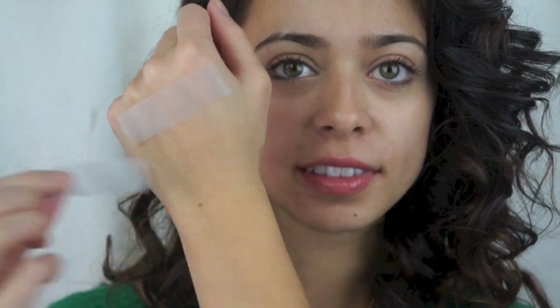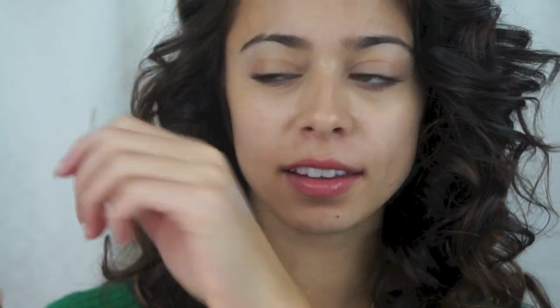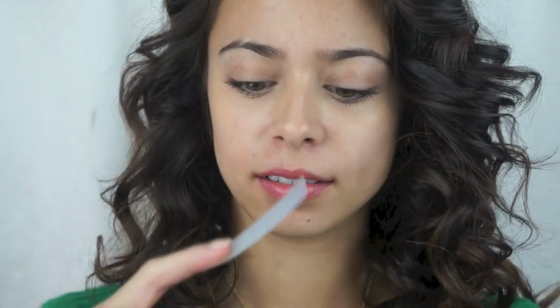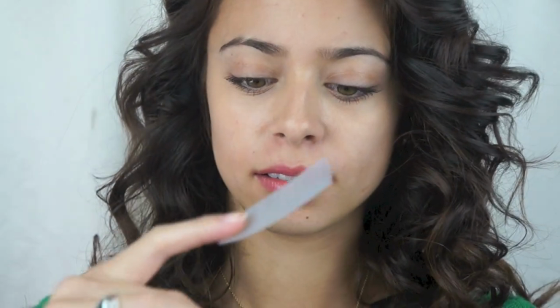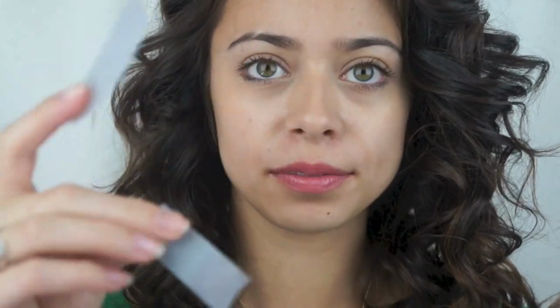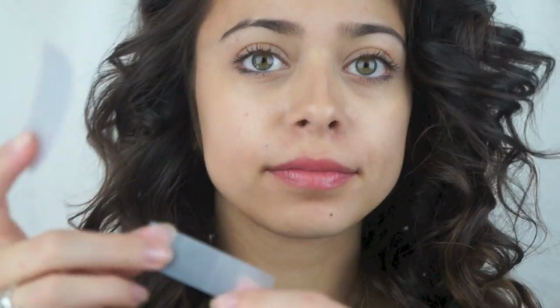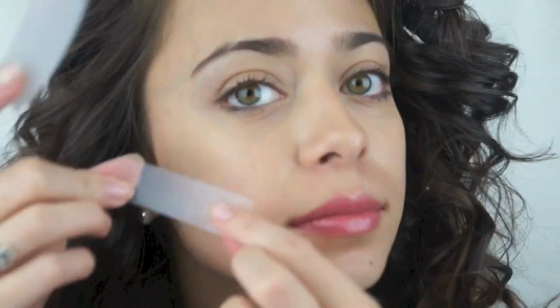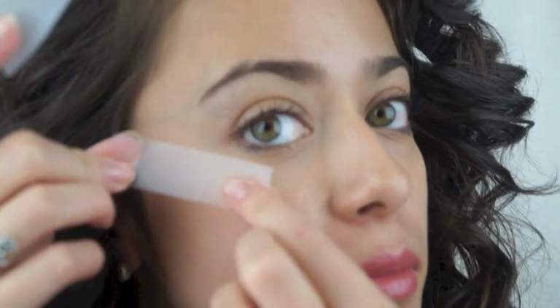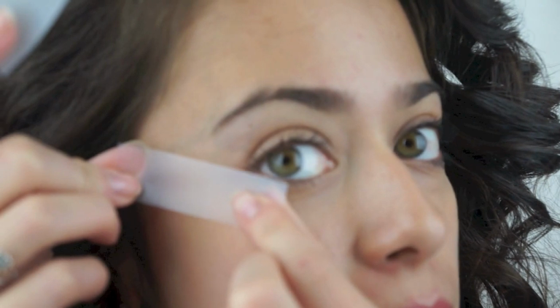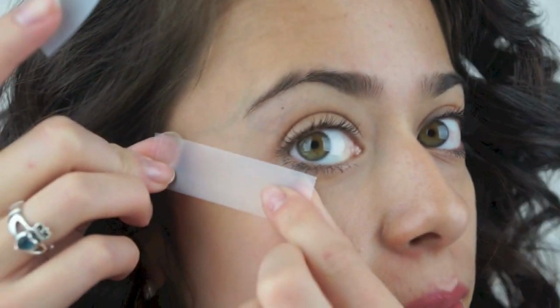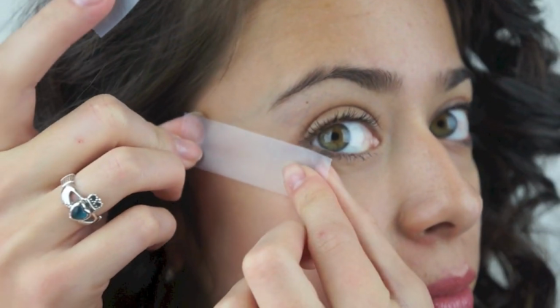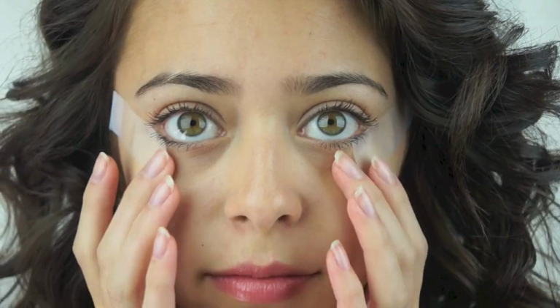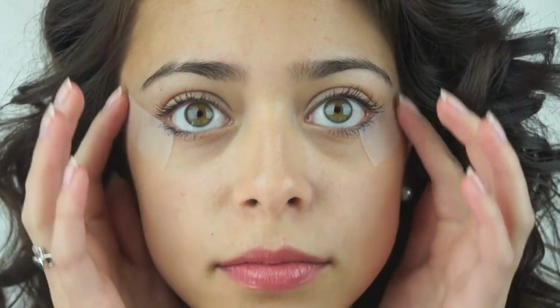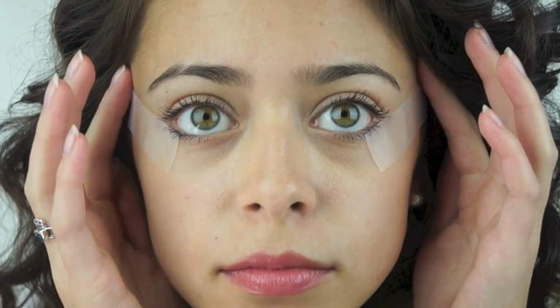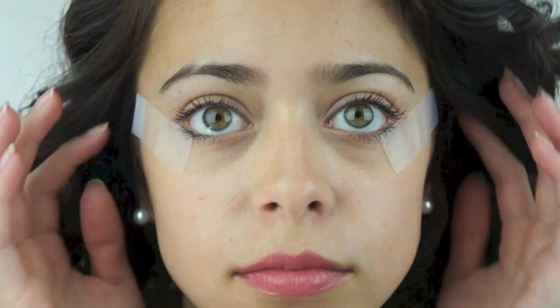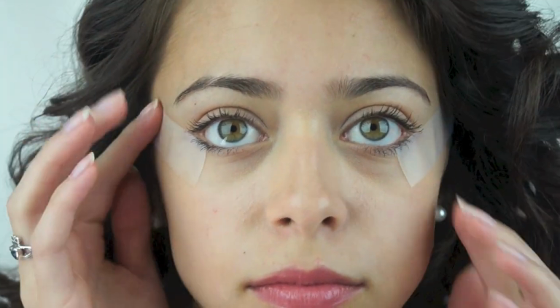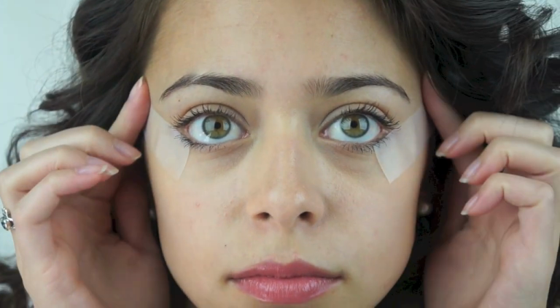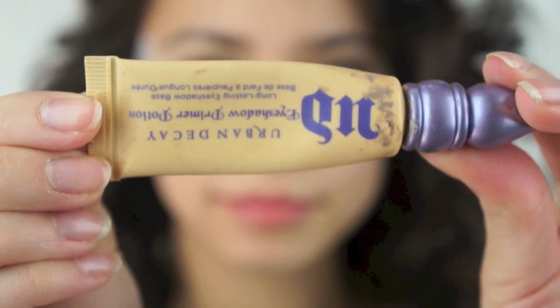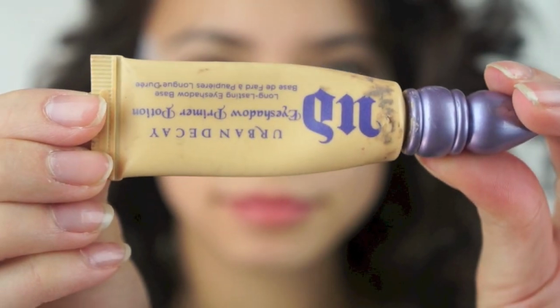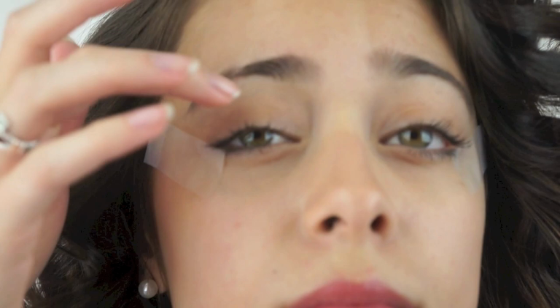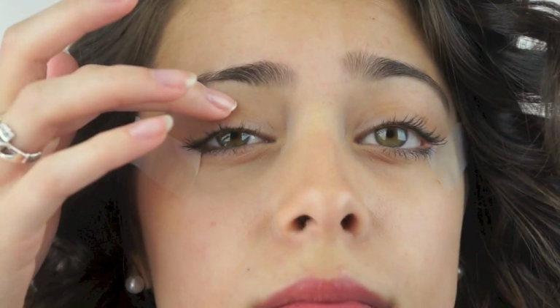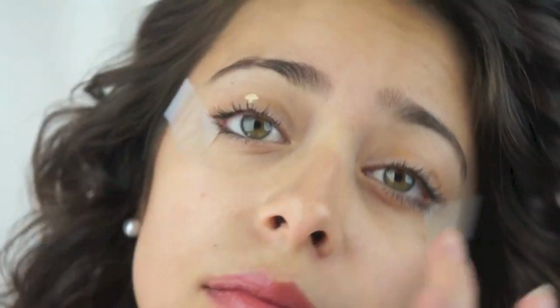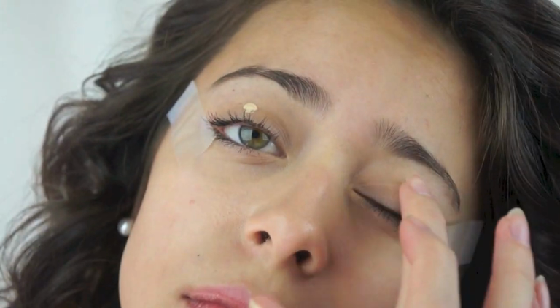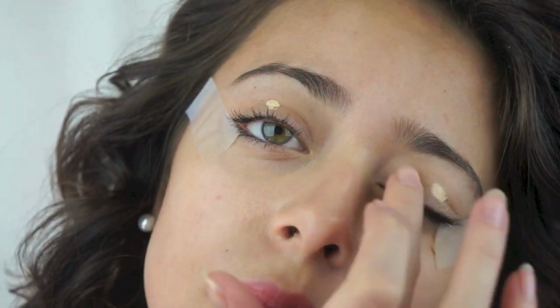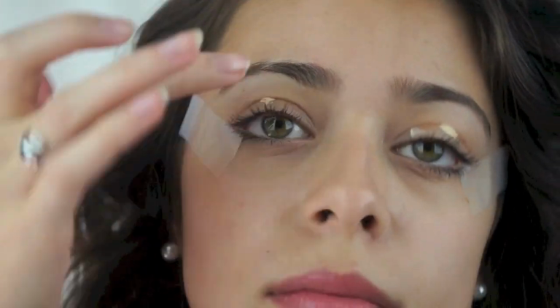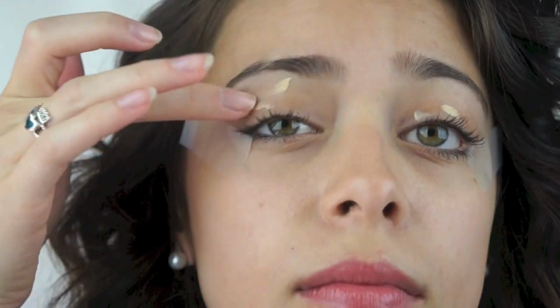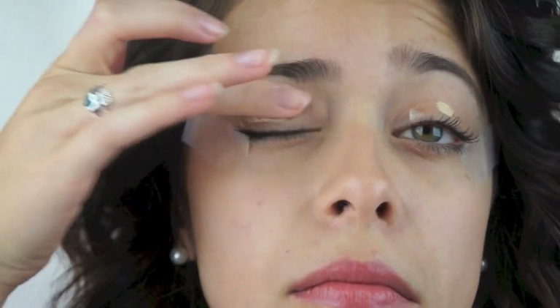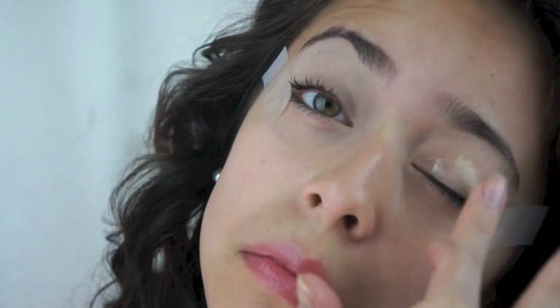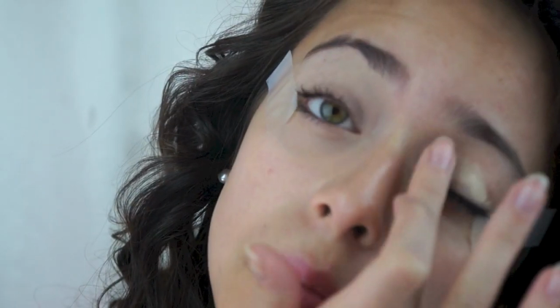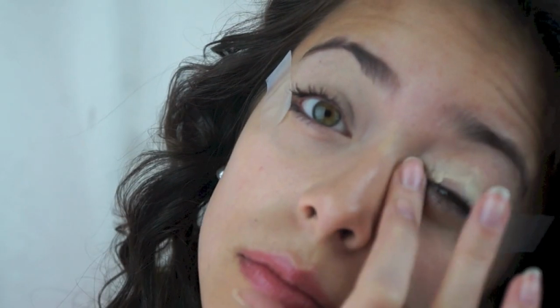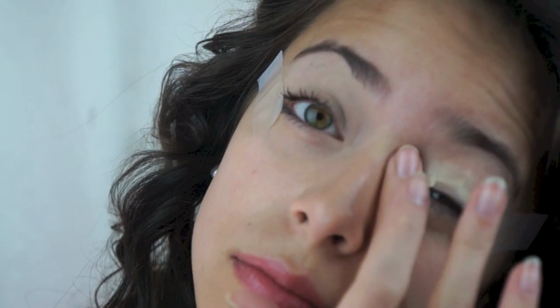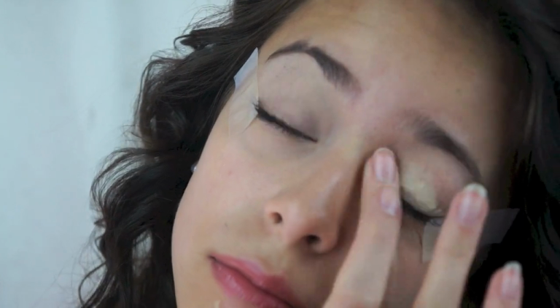The first thing I'm going to do is apply a piece of scotch tape to the outer corner of my eyes just so that my eyeshadow will be really nice and sharp. Then I'm just going to apply my Urban Decay Primer Potion in Eden all over my eyelids and also in the inner corner and underneath.